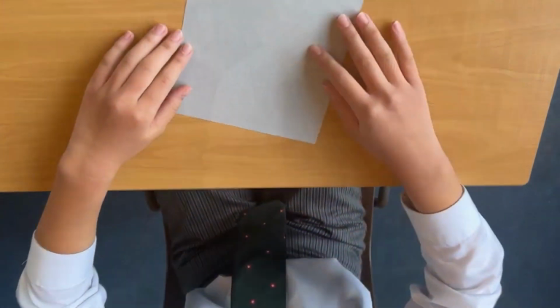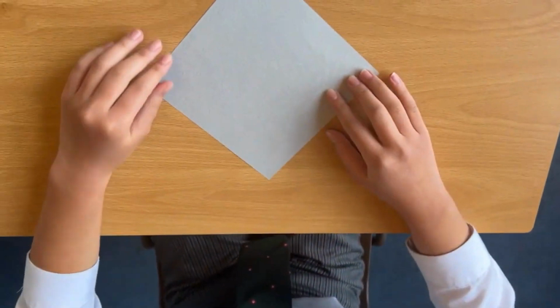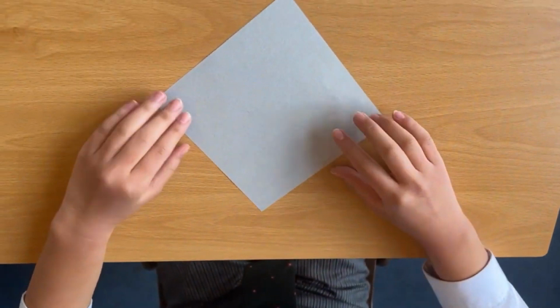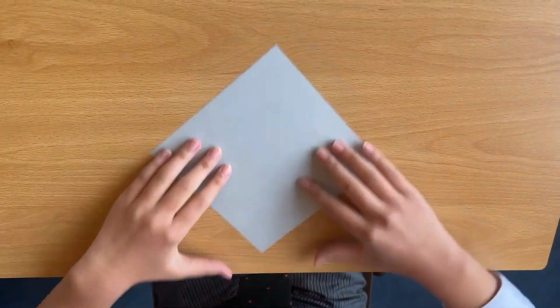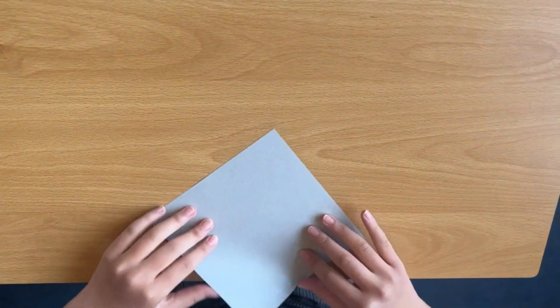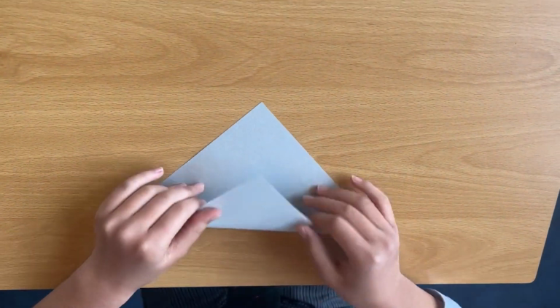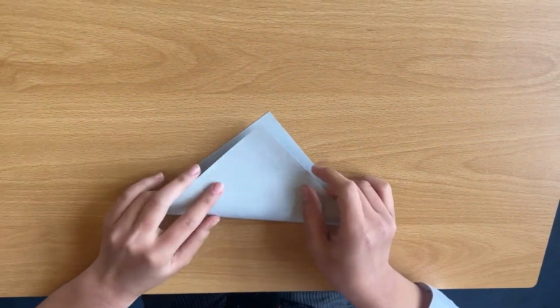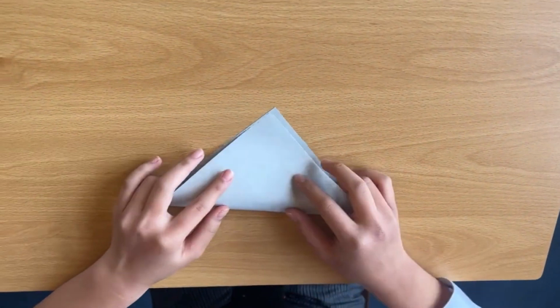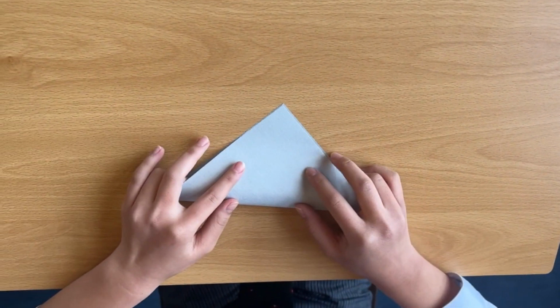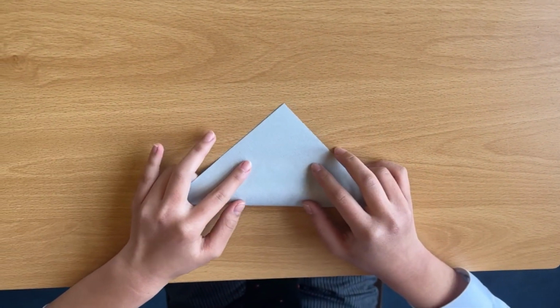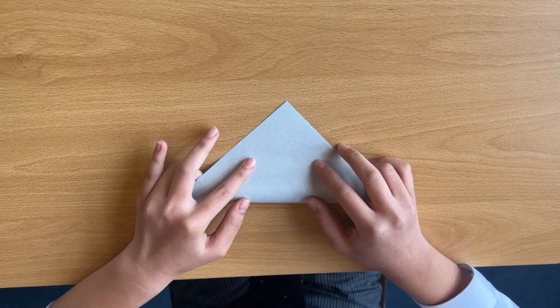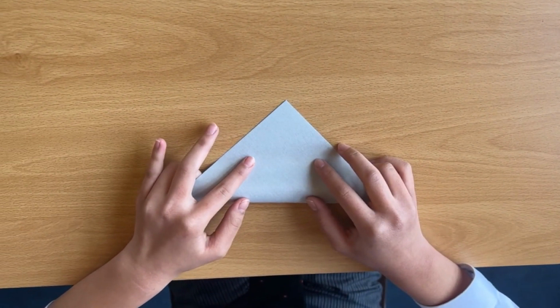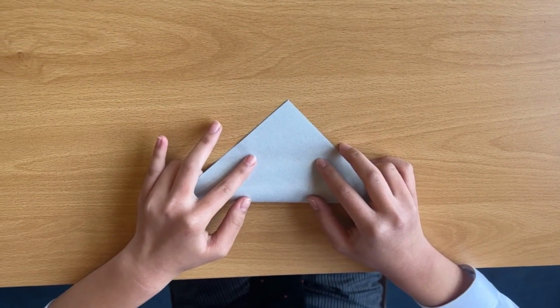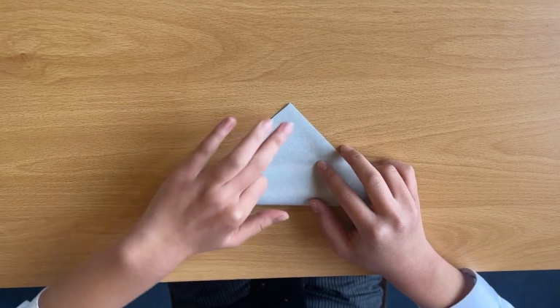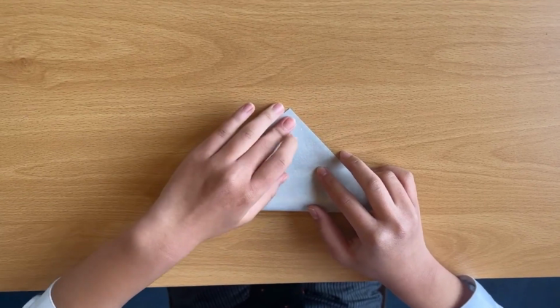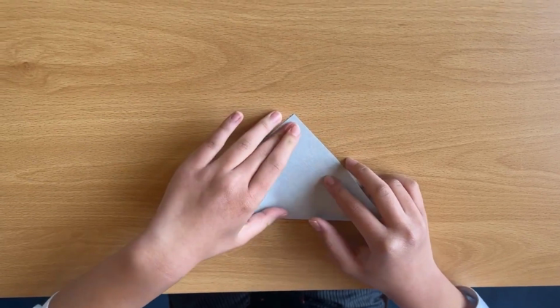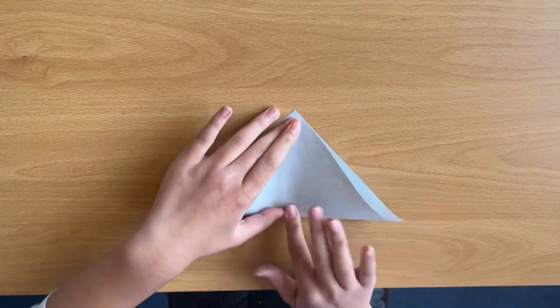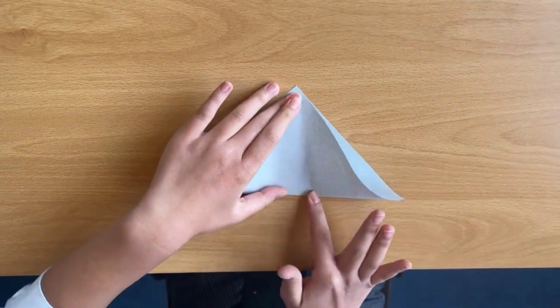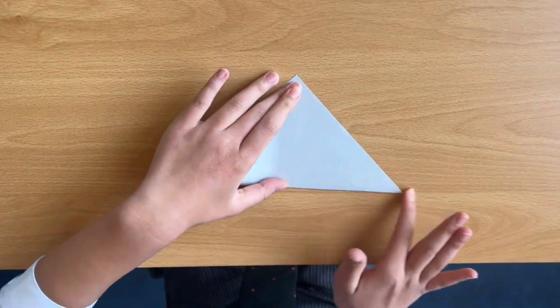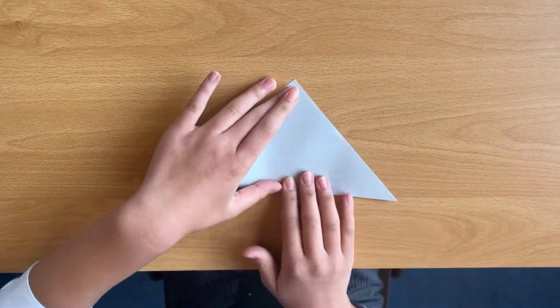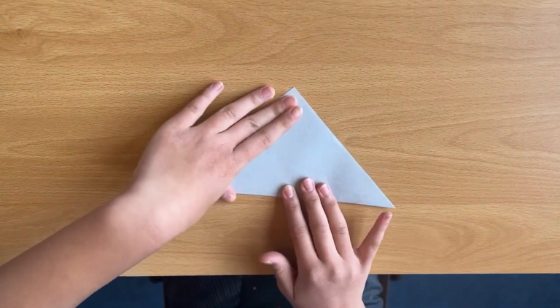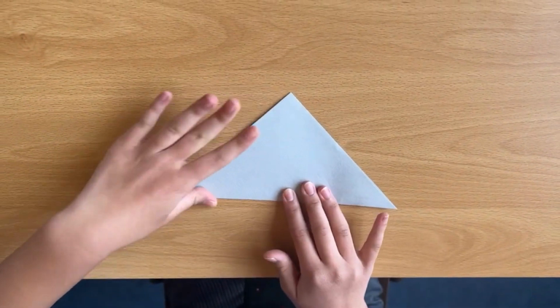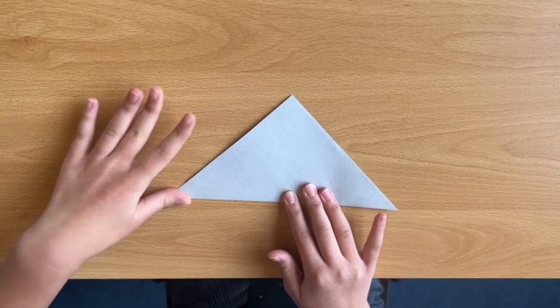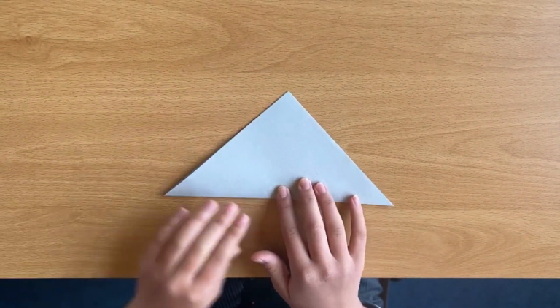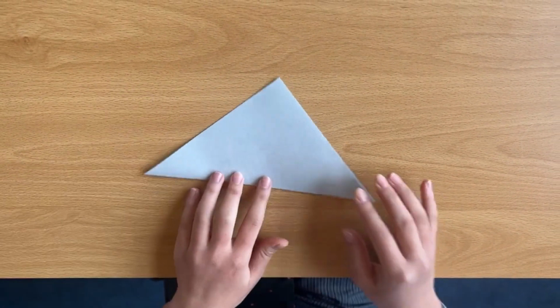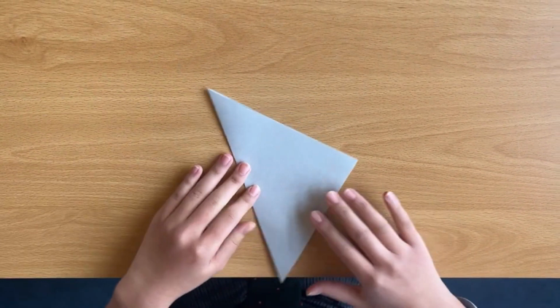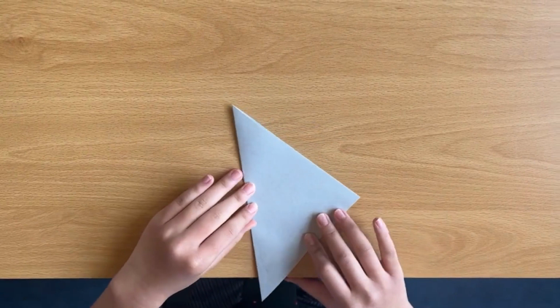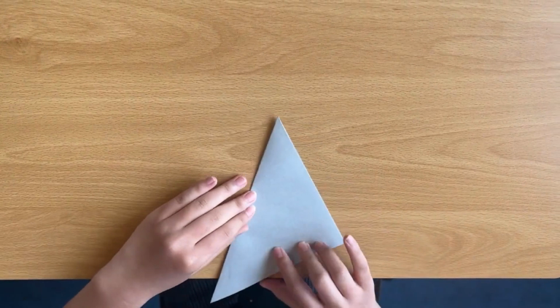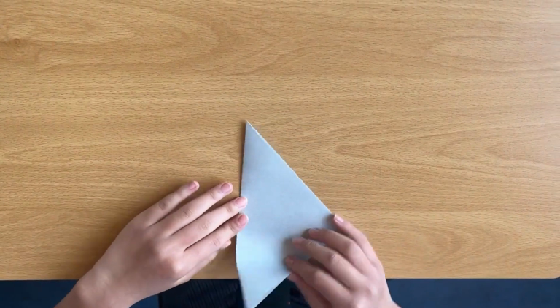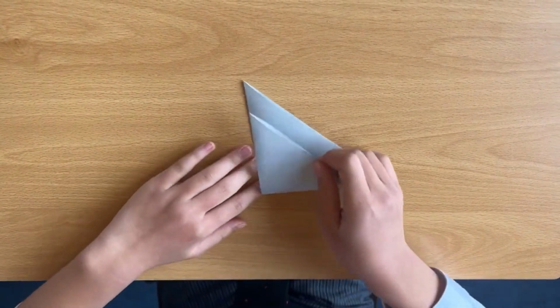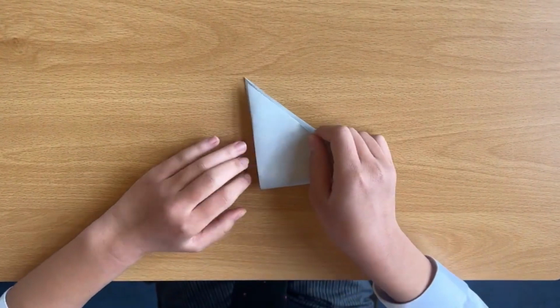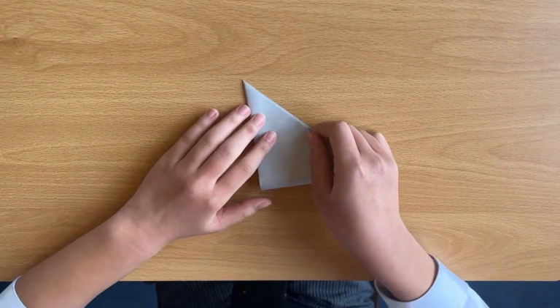So first of all, use a bend and triangle. Try to be as neat as you can, and use a forward triangle again.